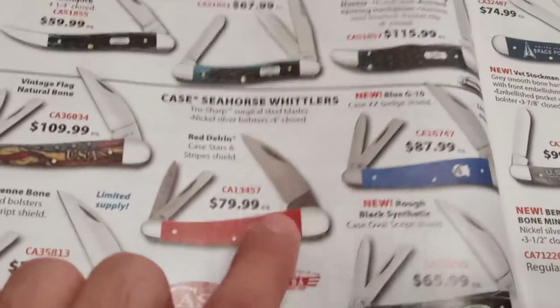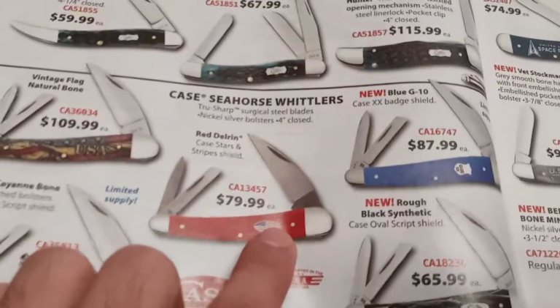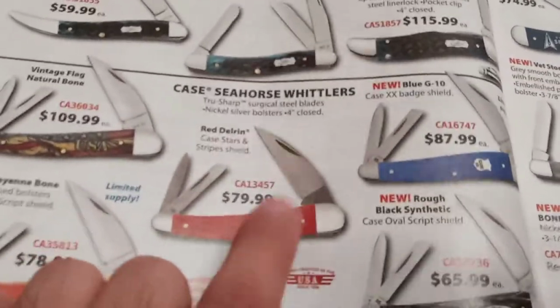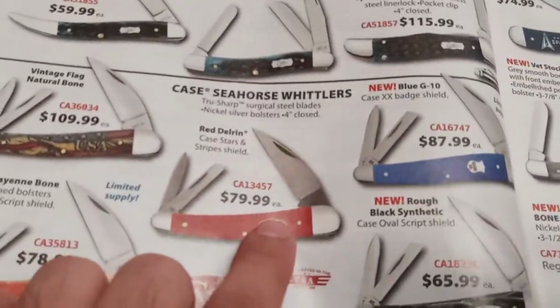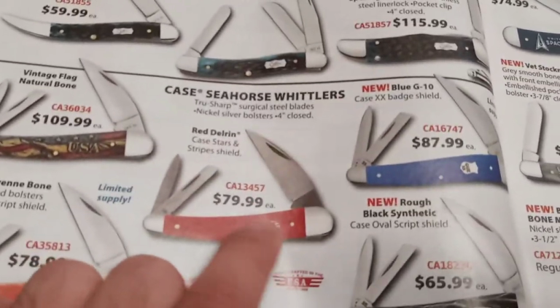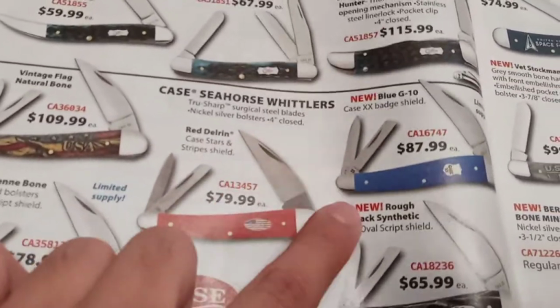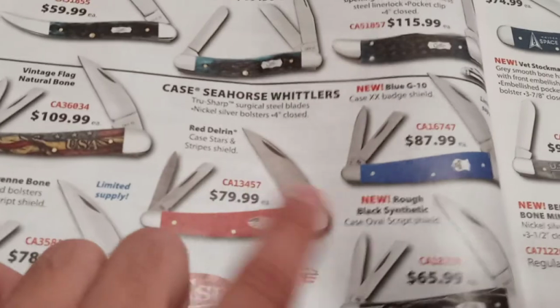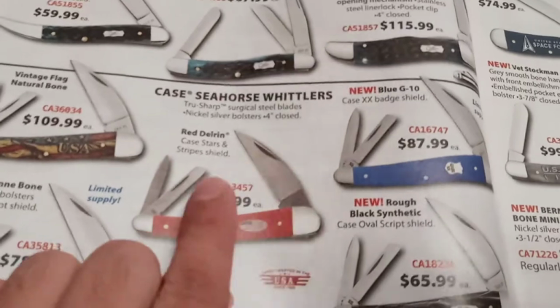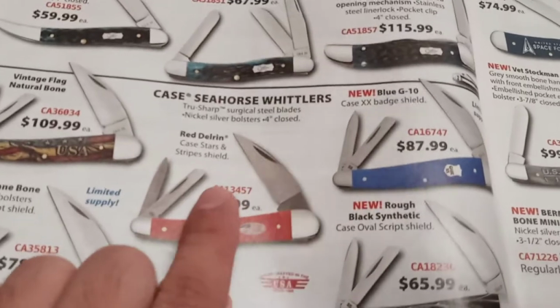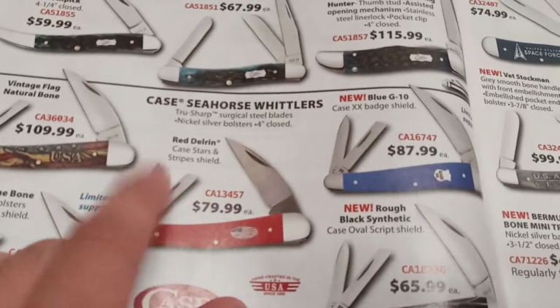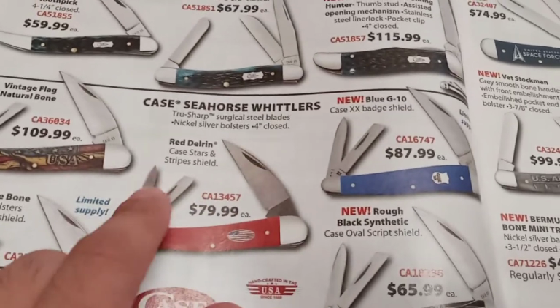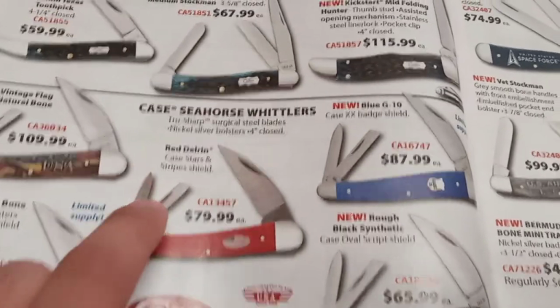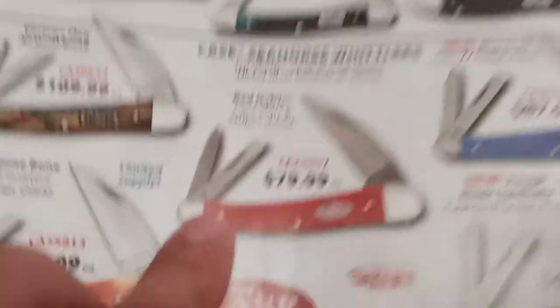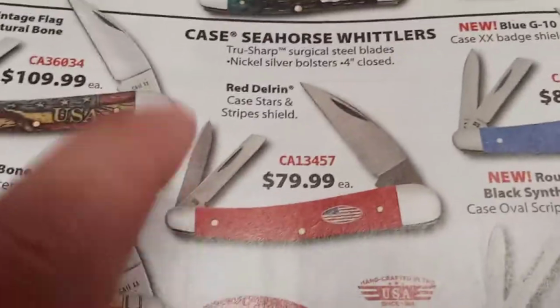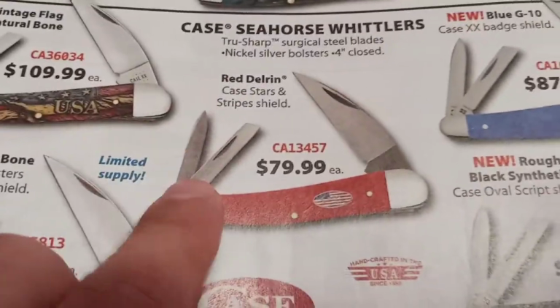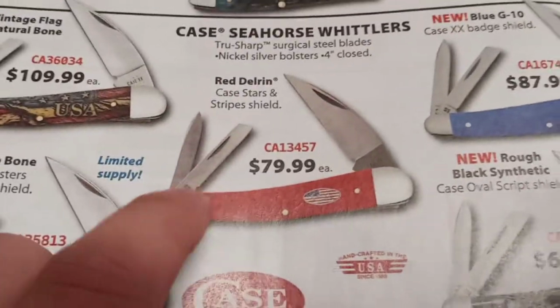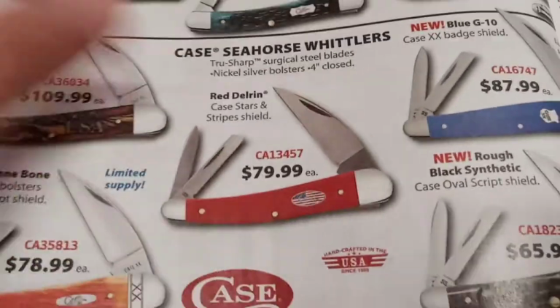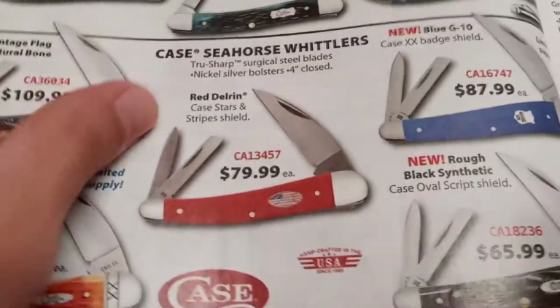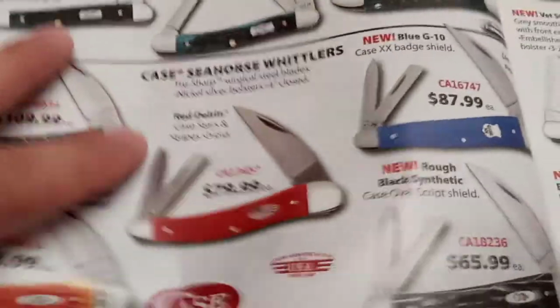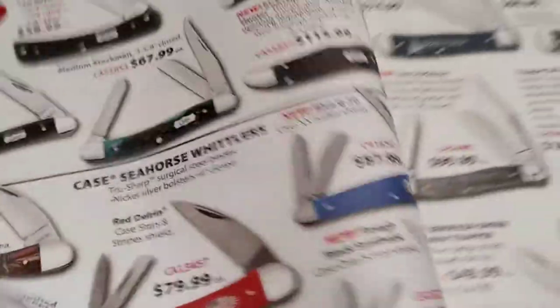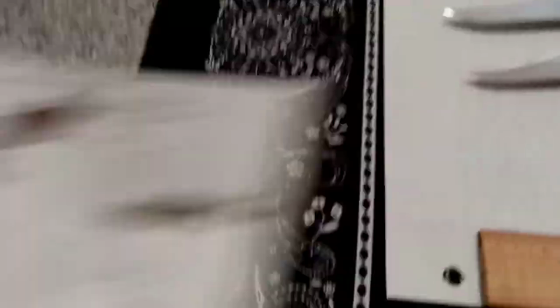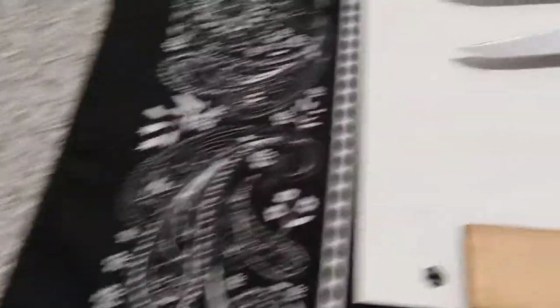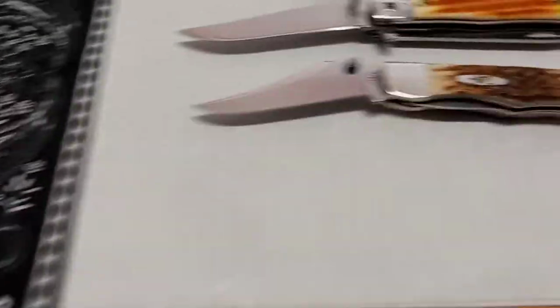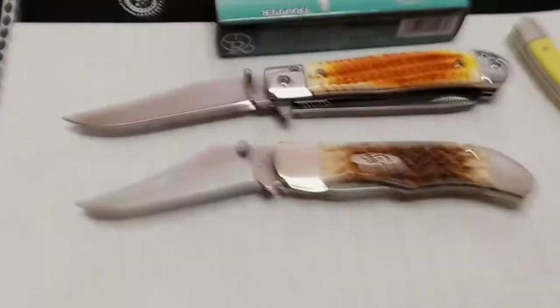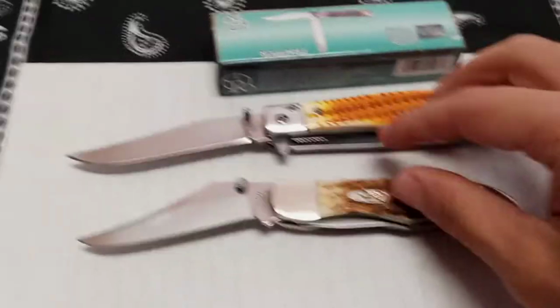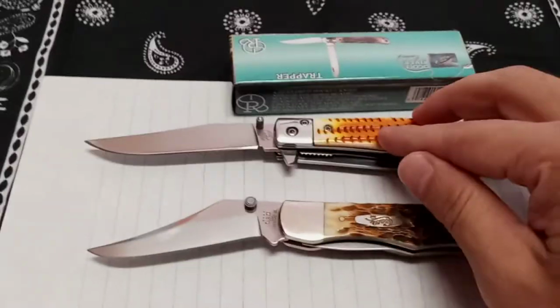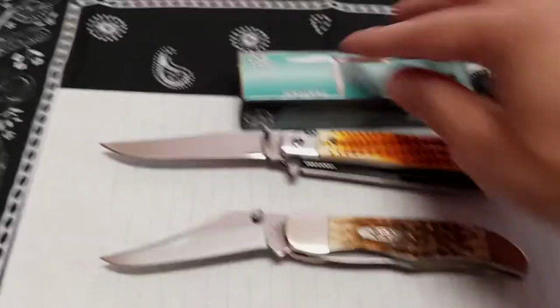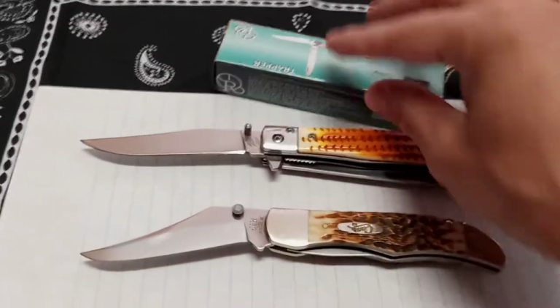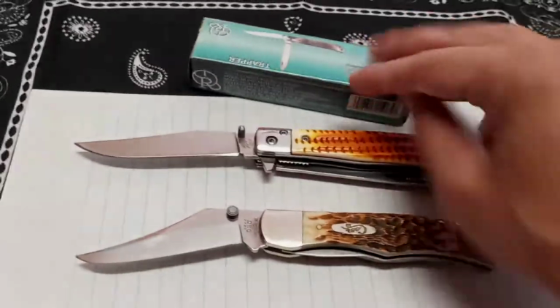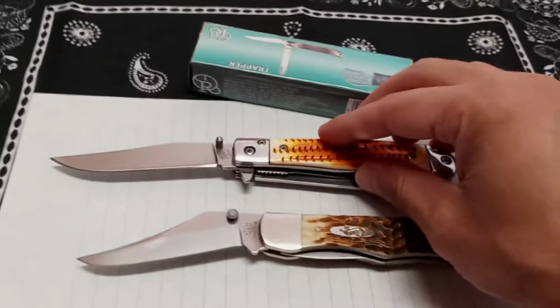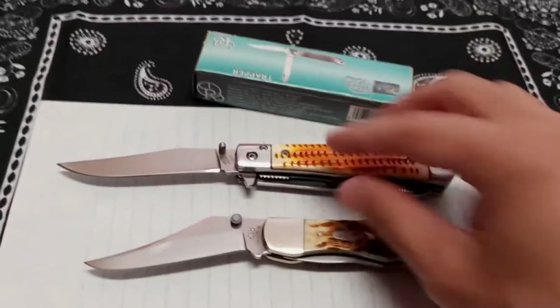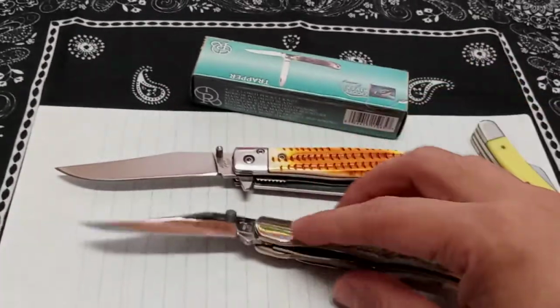Or you could put a button lock on it and make the secondary blades free-swinging like friction folders — like slip joints. That would be sick. I know it's easier said than done; there are patents and stuff like that.